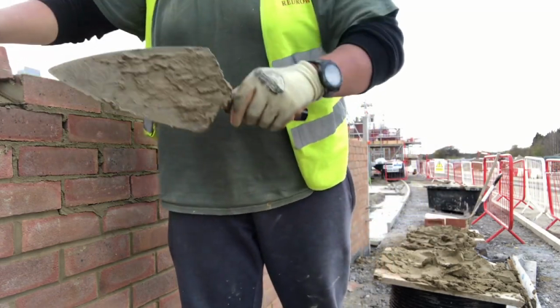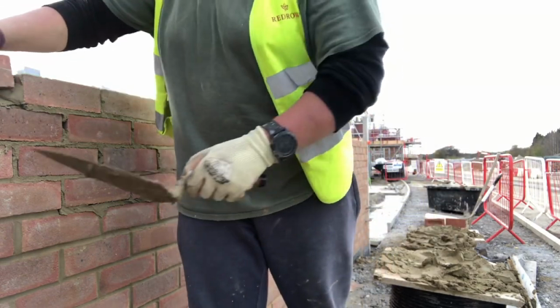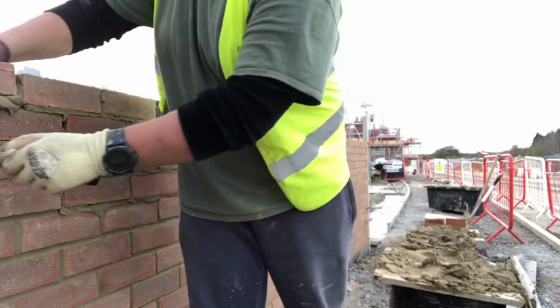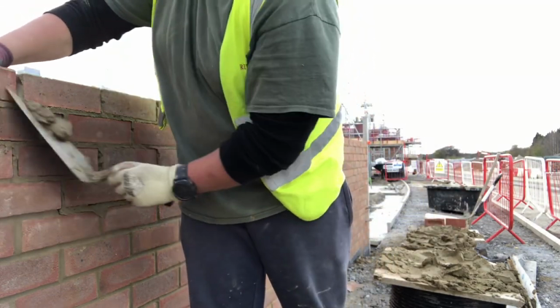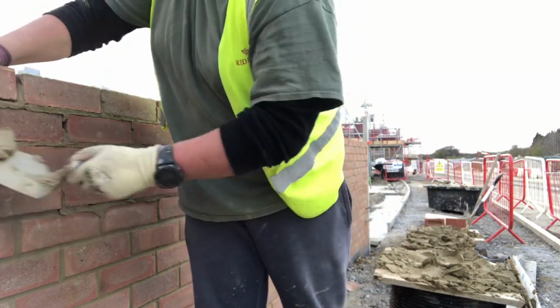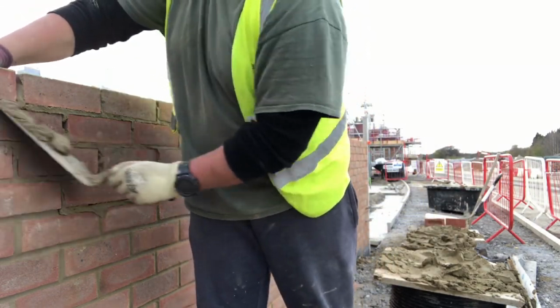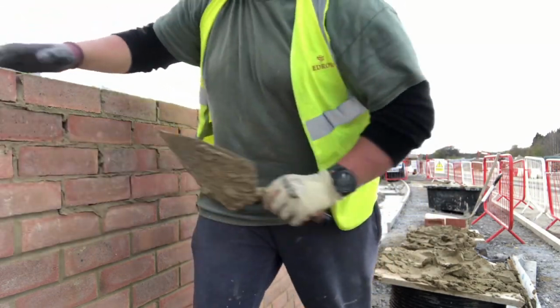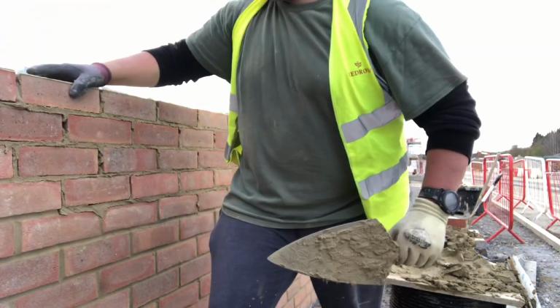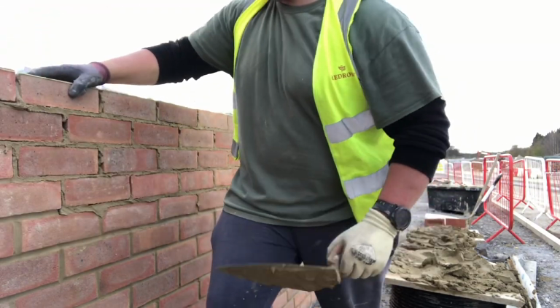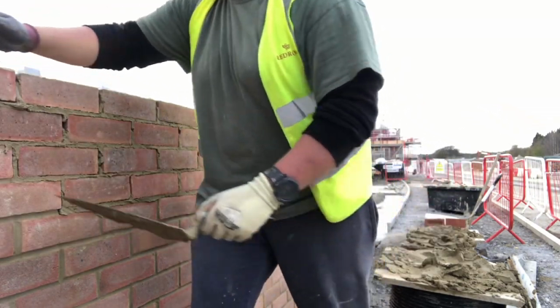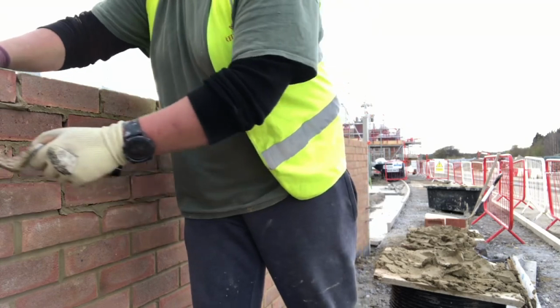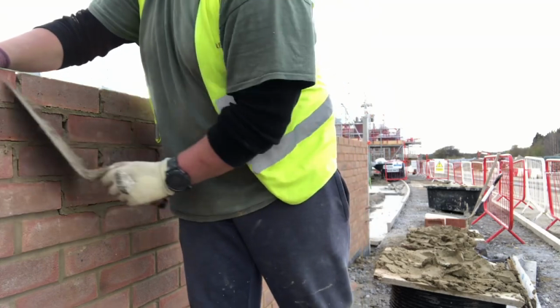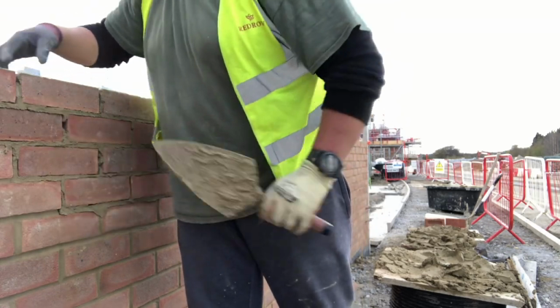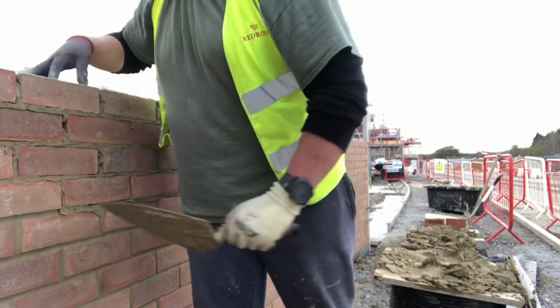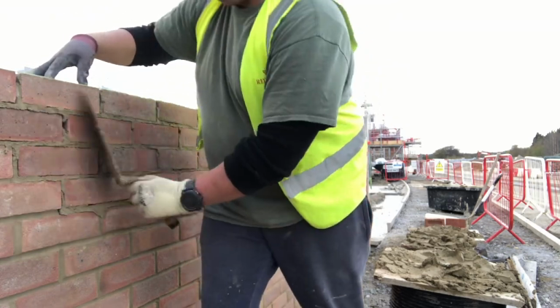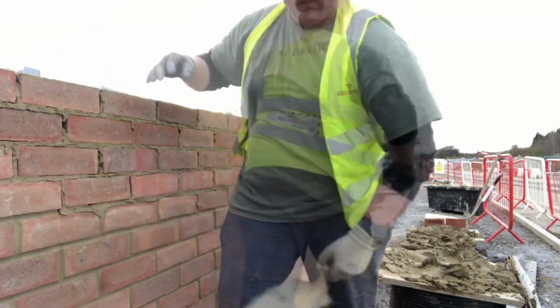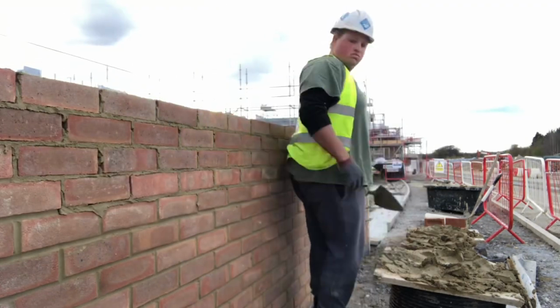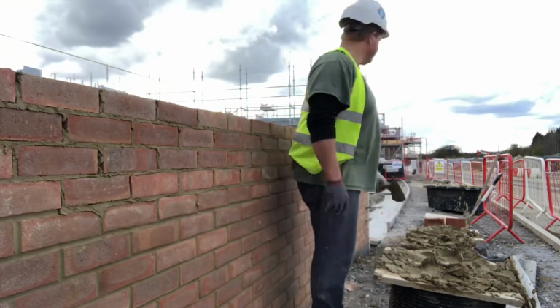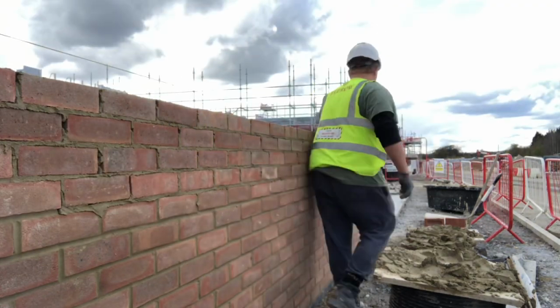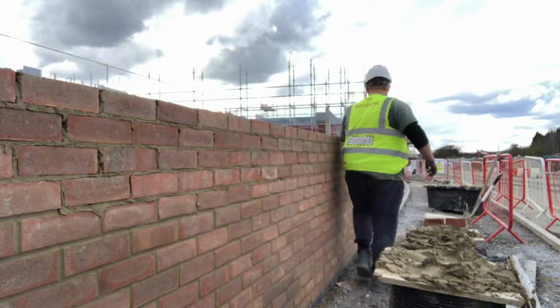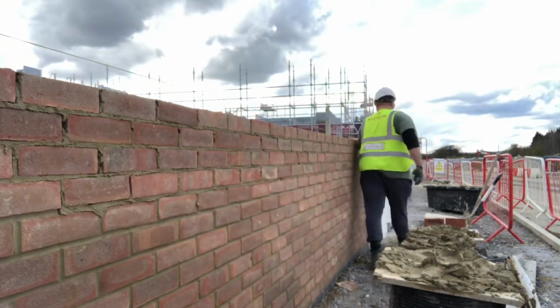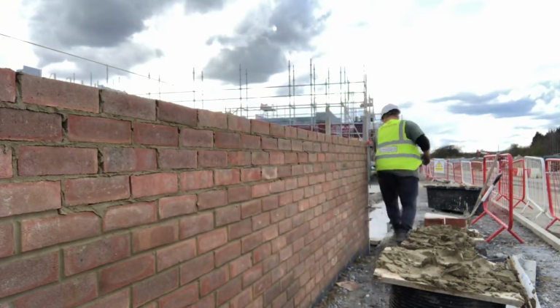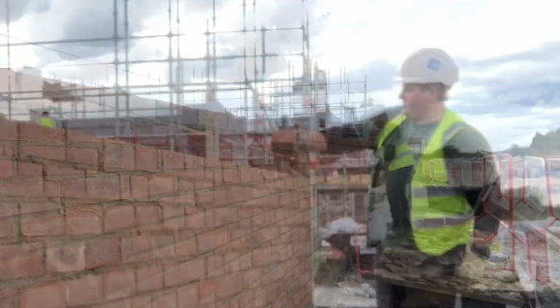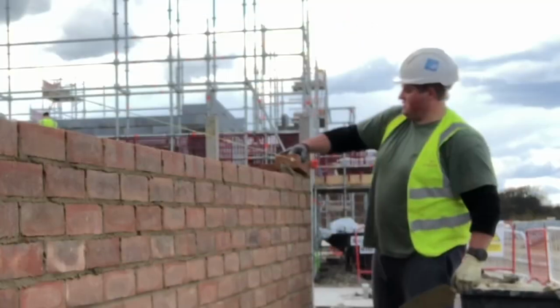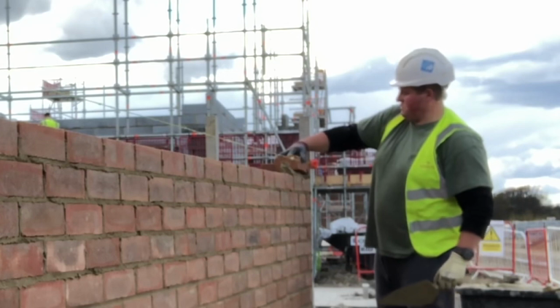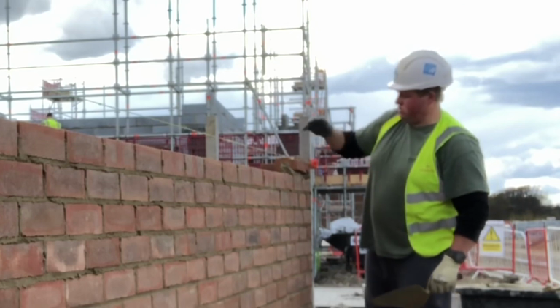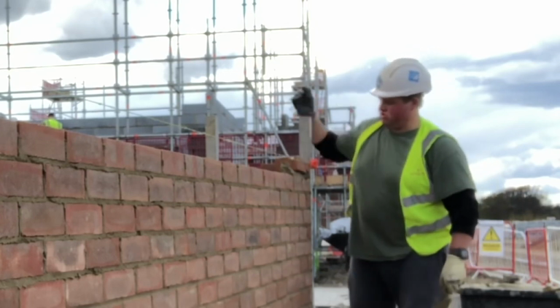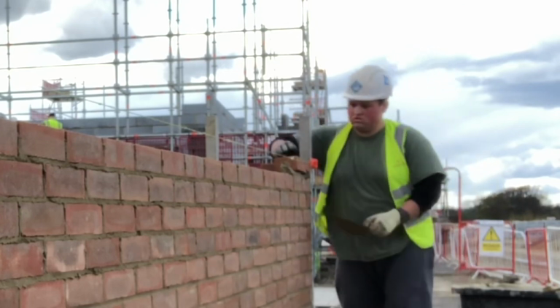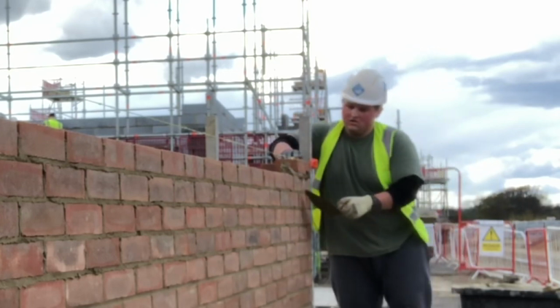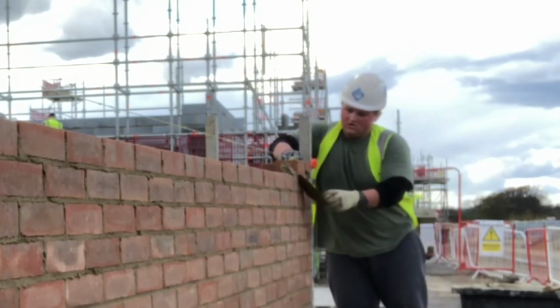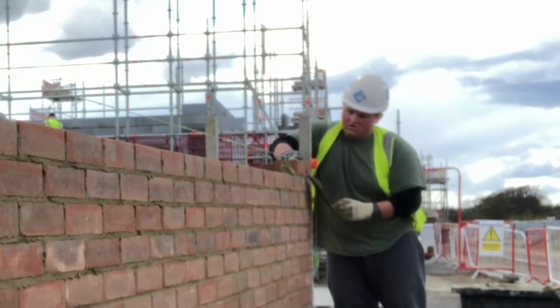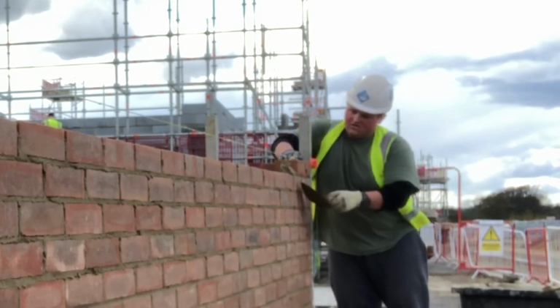It's something new that your body's got to get used to, especially if you're already laying fast traditionally. A decently fast bricklayer lays, say, 500 bricks a day.